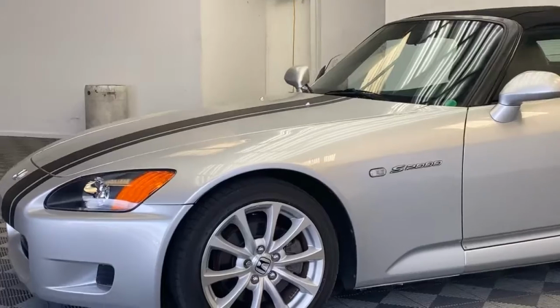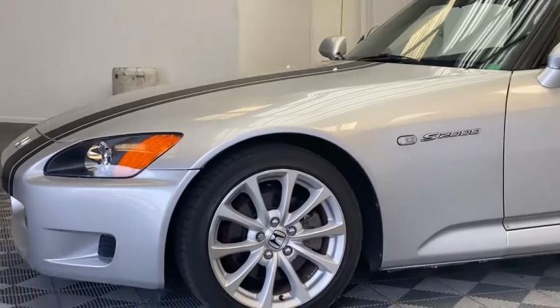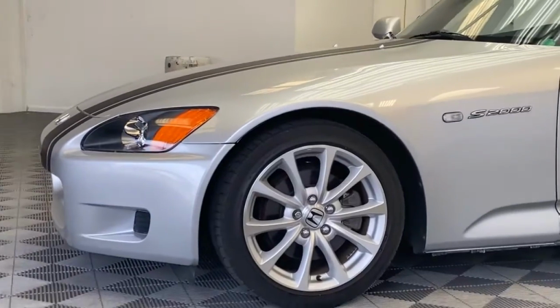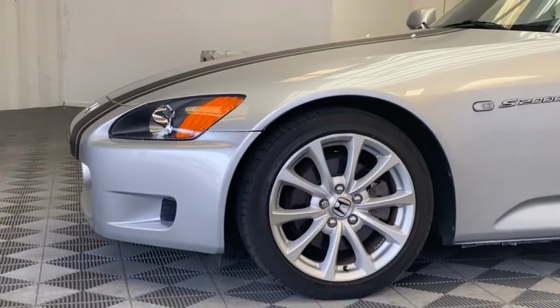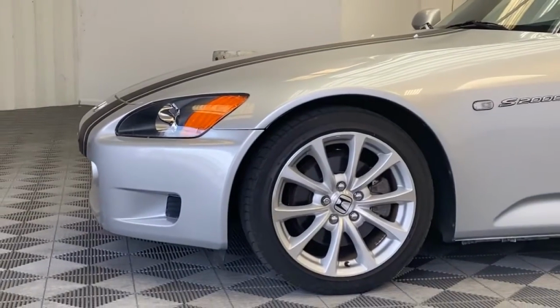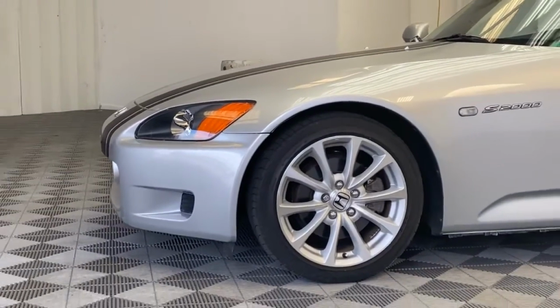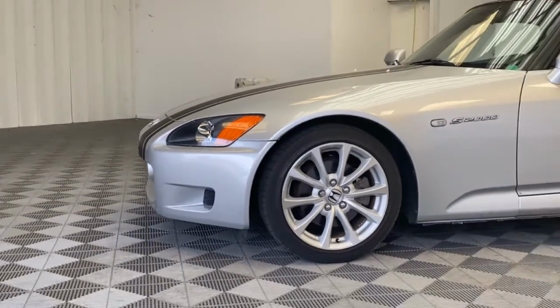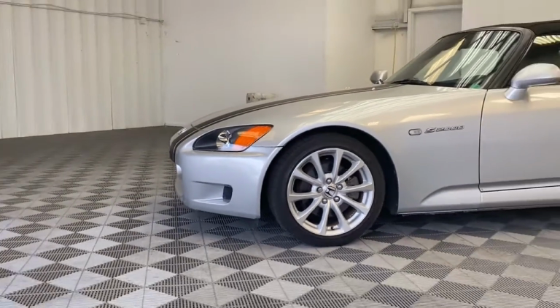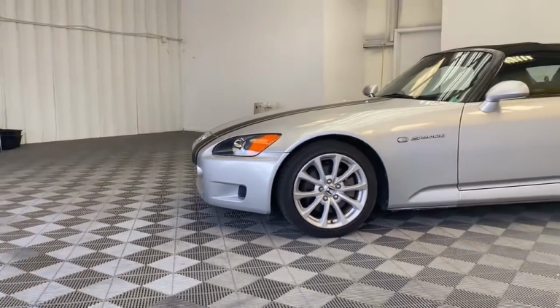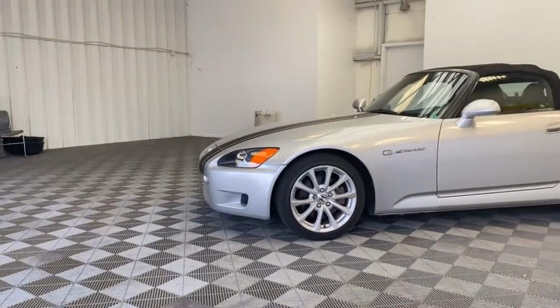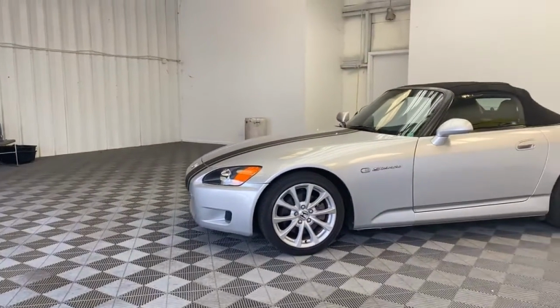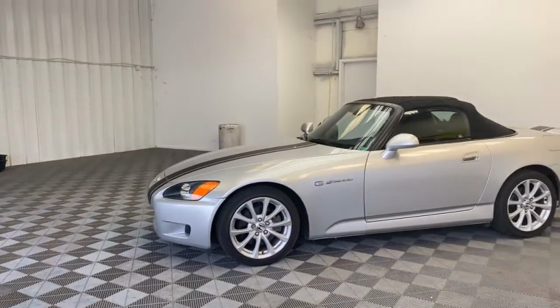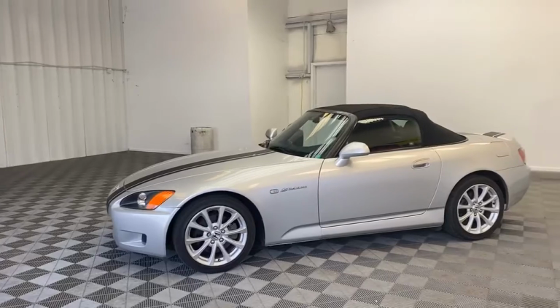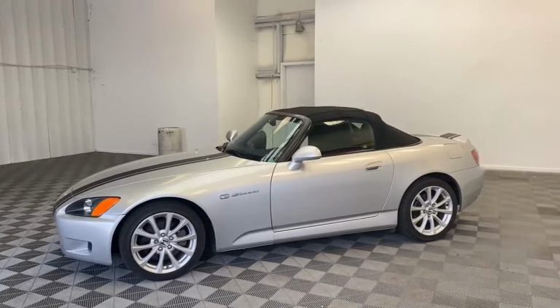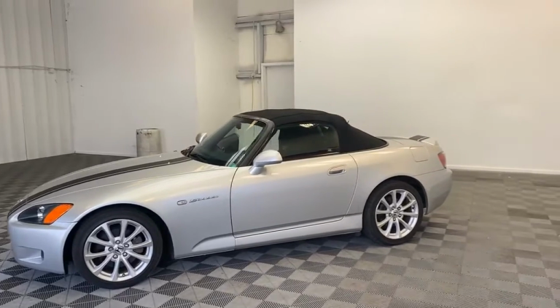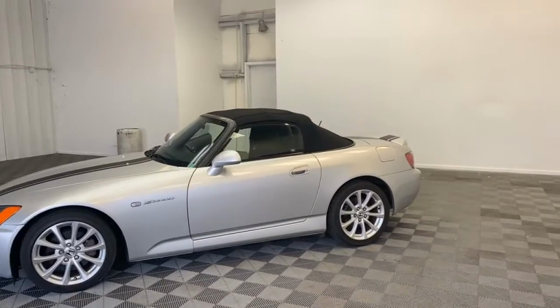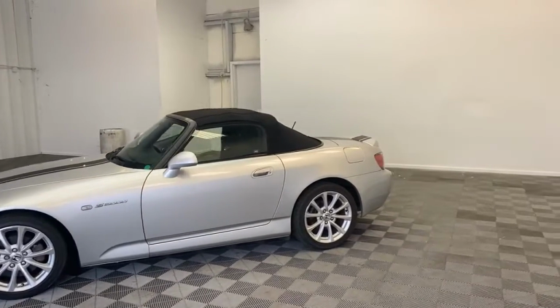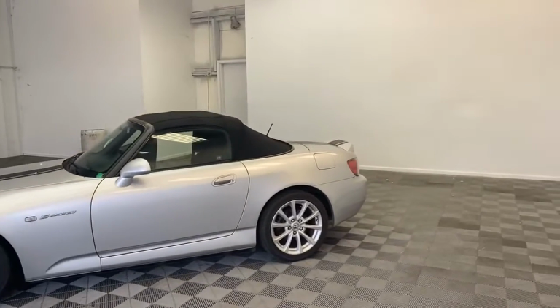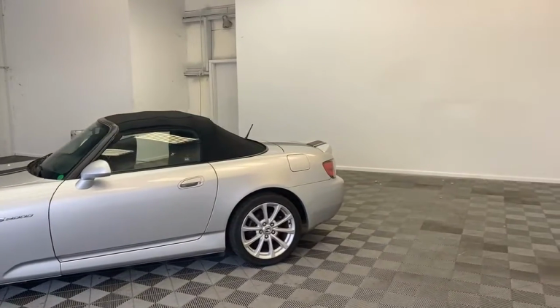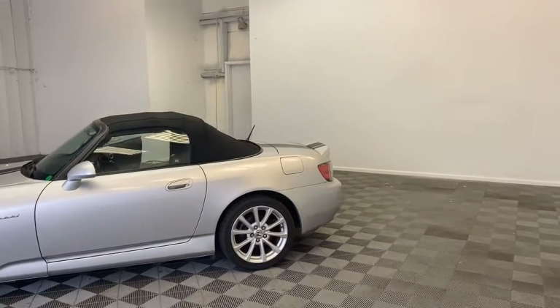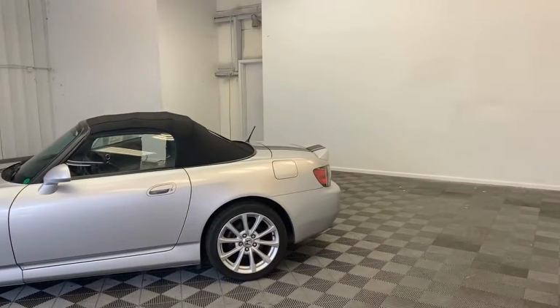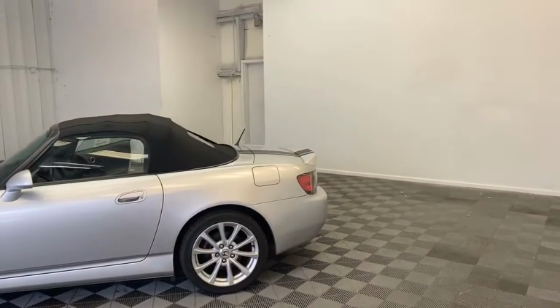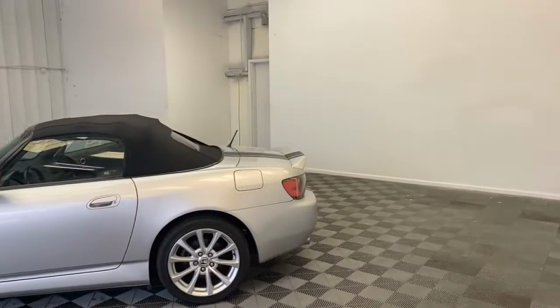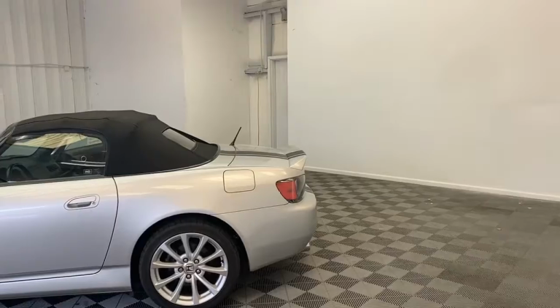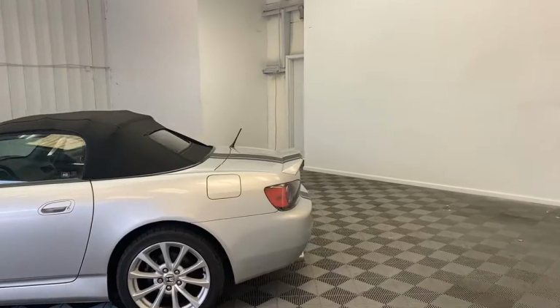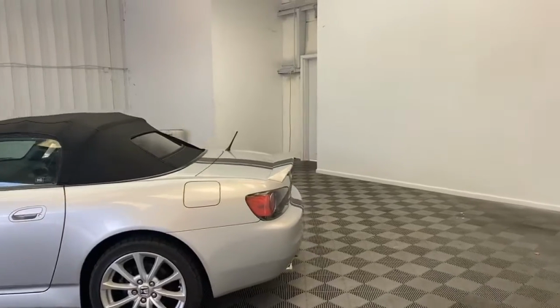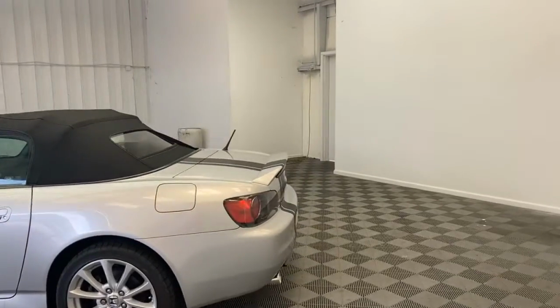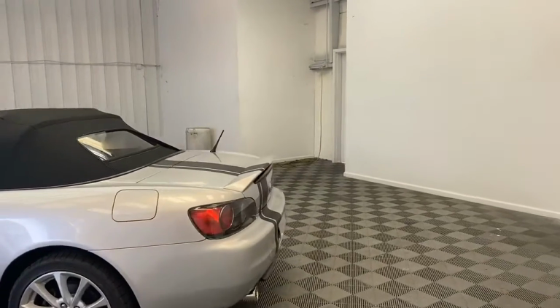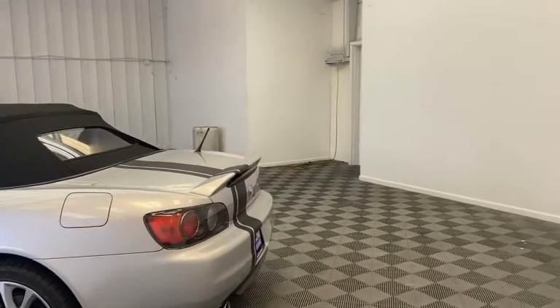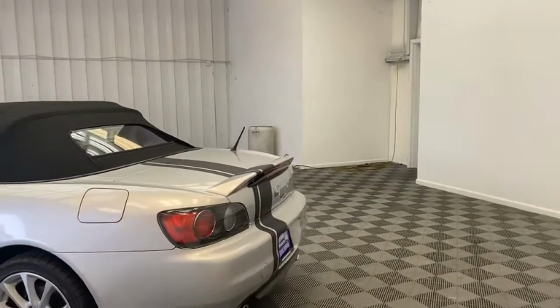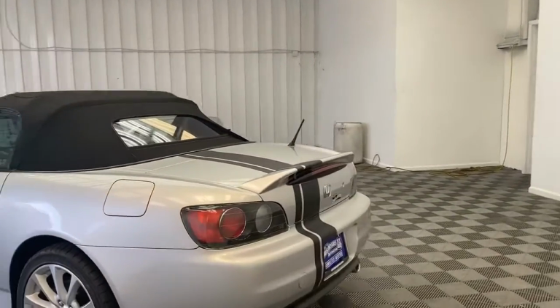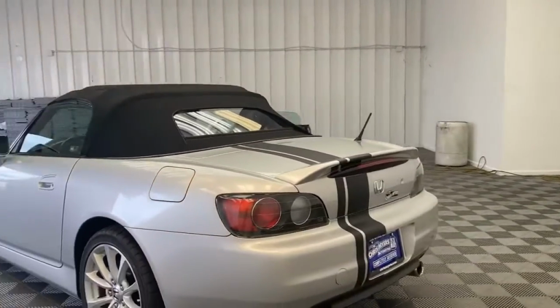Under this sporty hood you'll find a 2.2-liter four-cylinder 240-horsepower engine with a six-speed manual transmission. This beauty was driven less than 4,300 miles a year and it comes with its very own car cover.